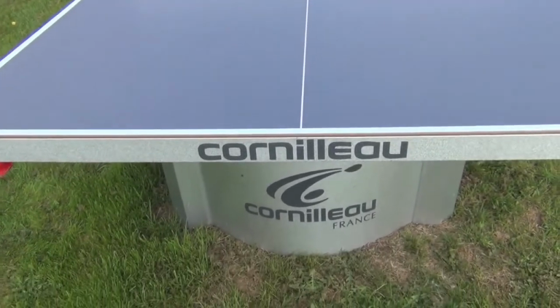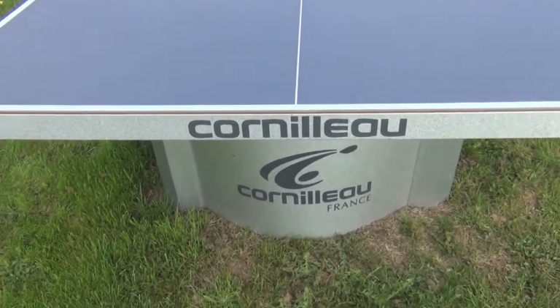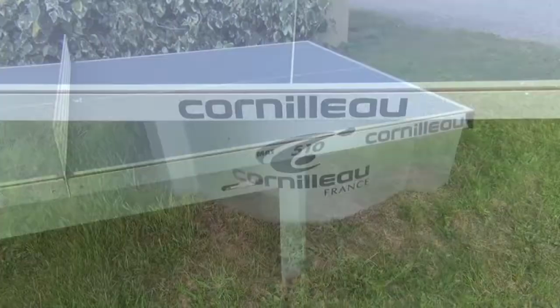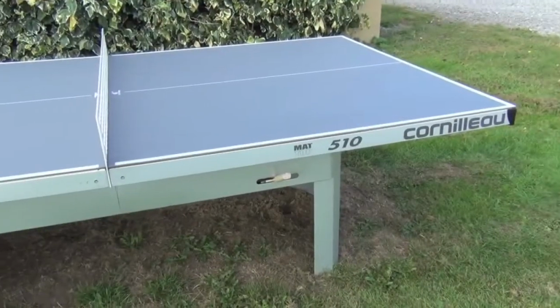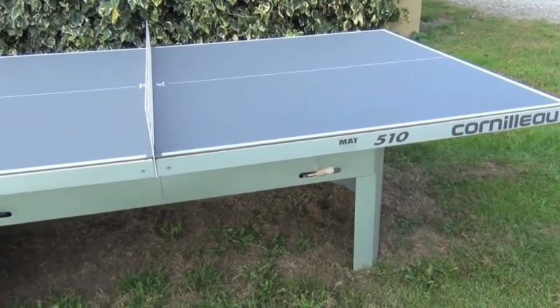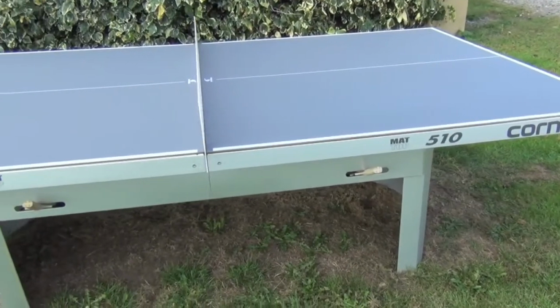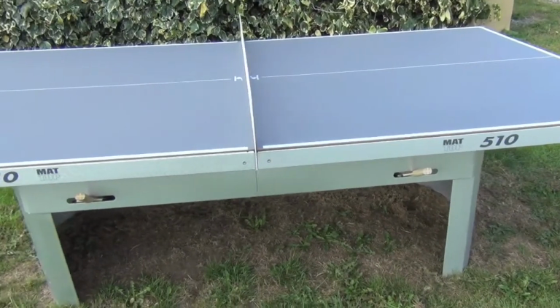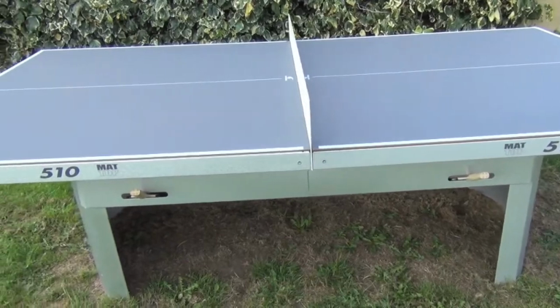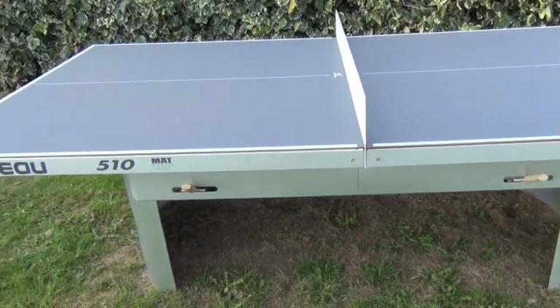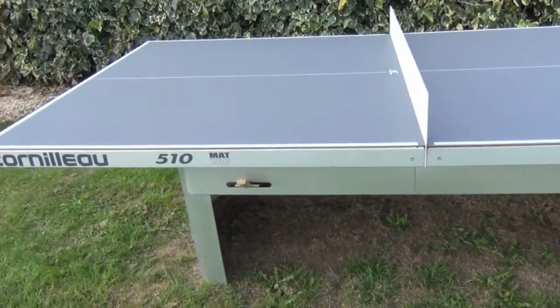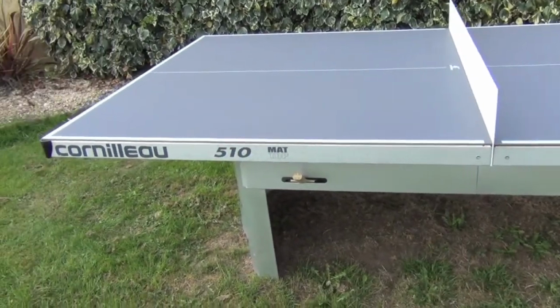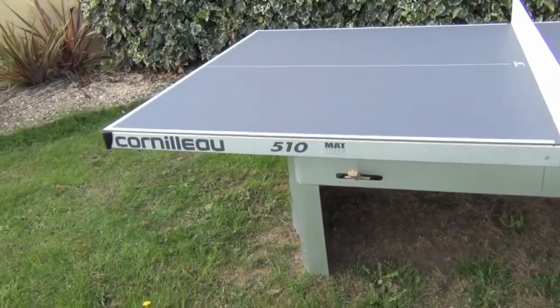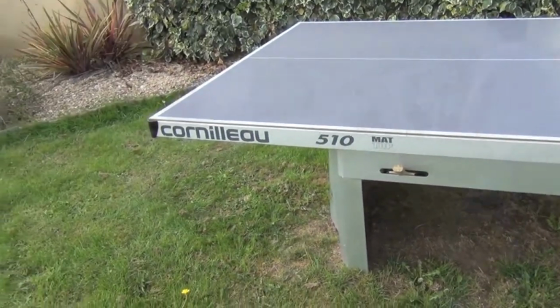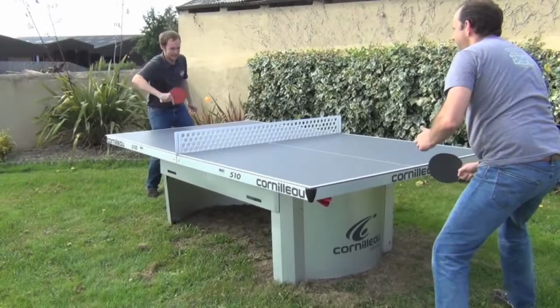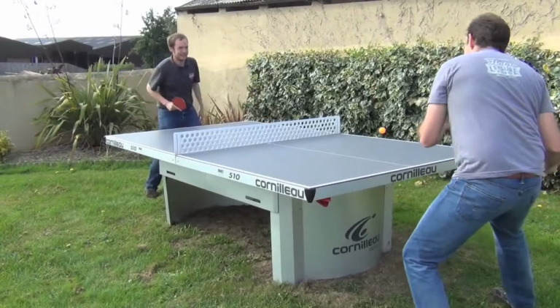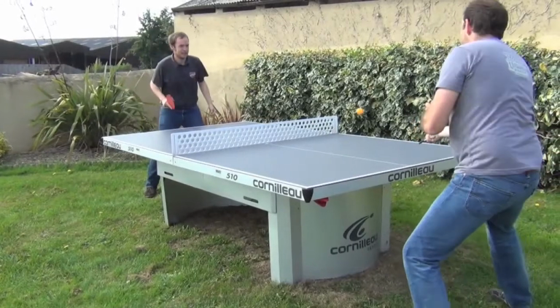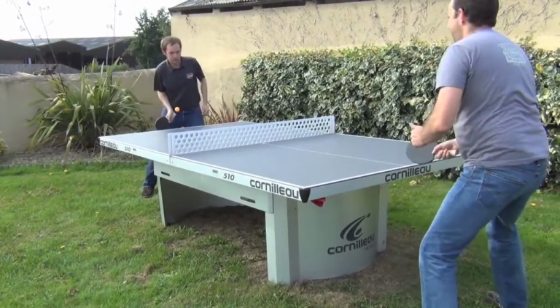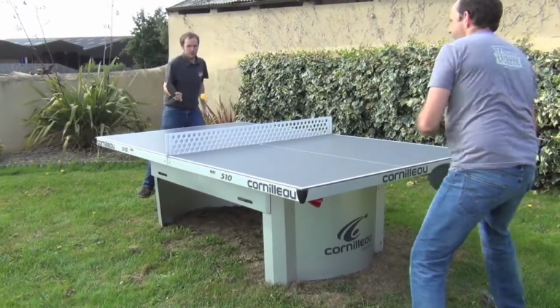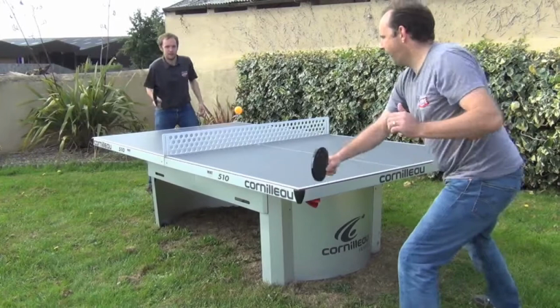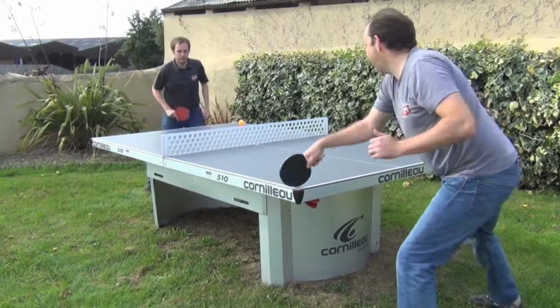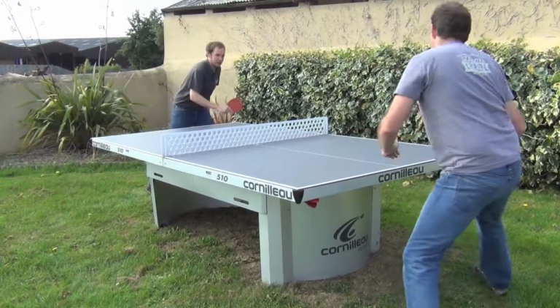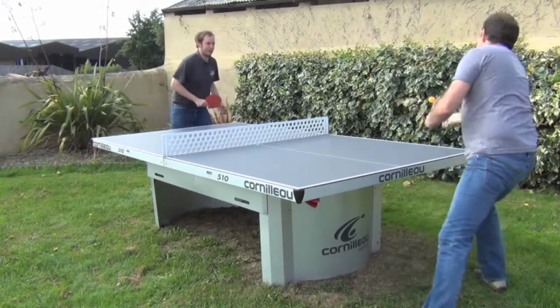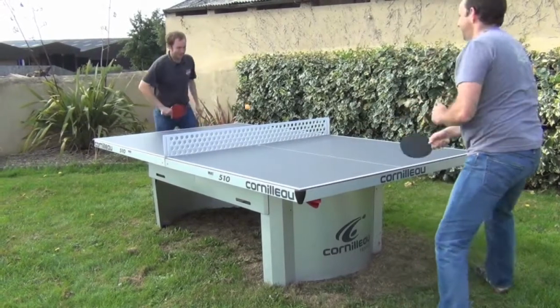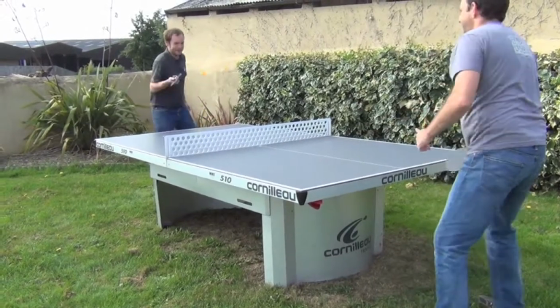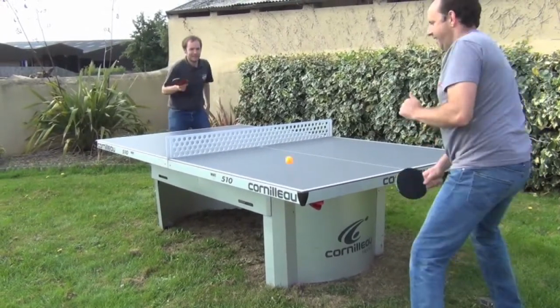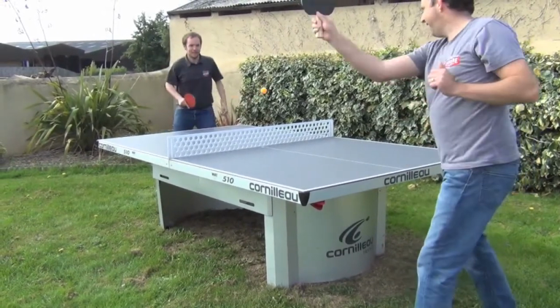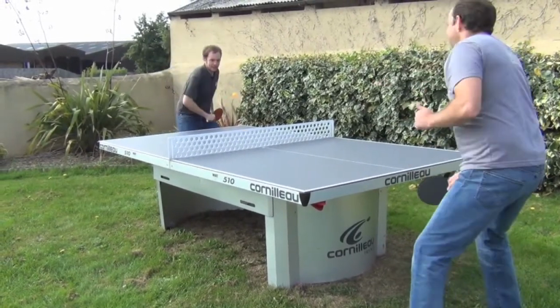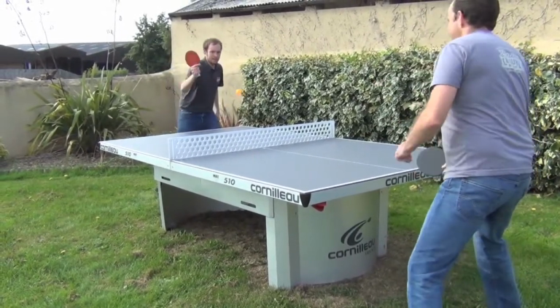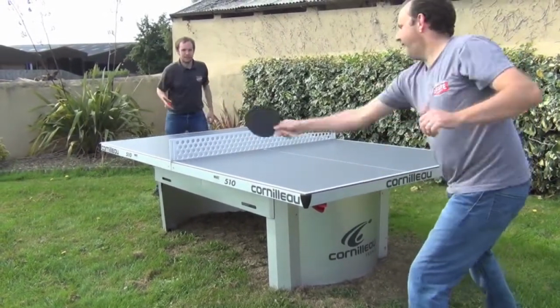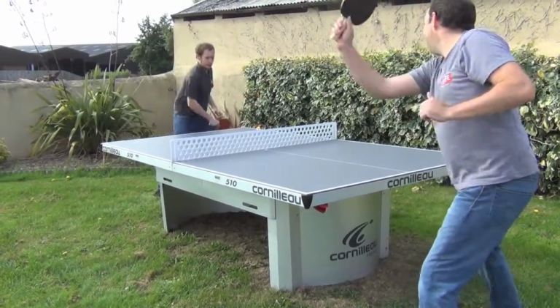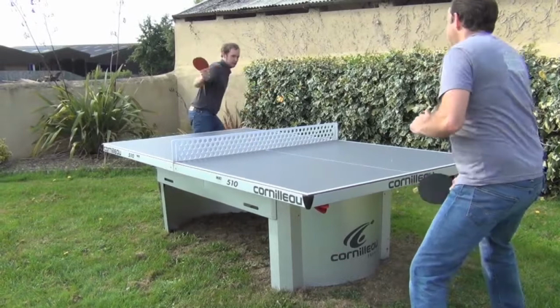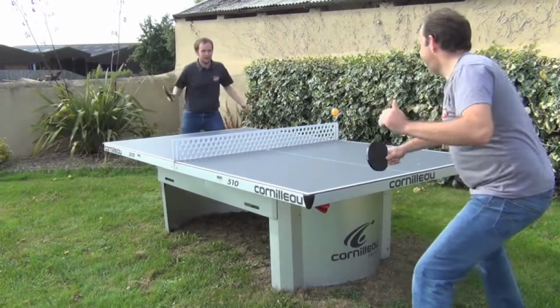It has a number of key features which make it so popular, particularly with schools and for commercial use. Firstly, the playing surface is super tough, made from 7mm thick resin laminate, which gives a superb bounce.